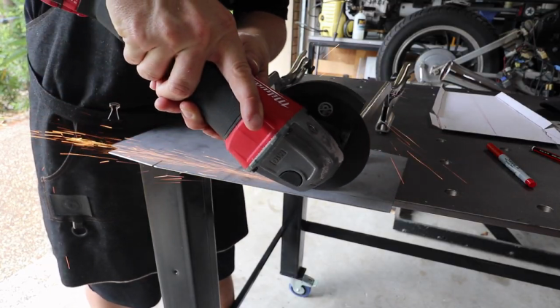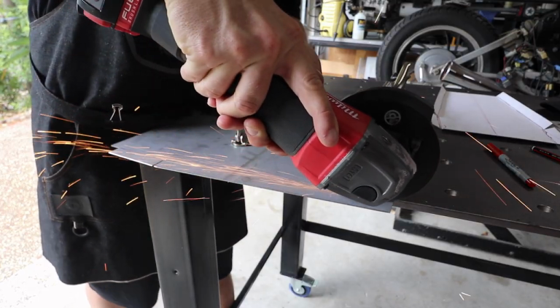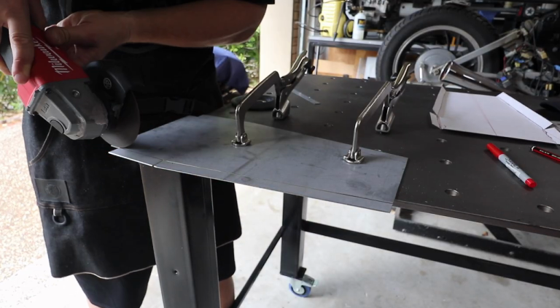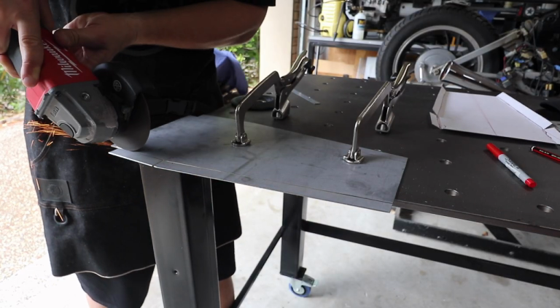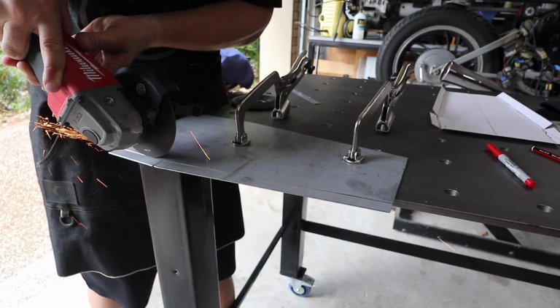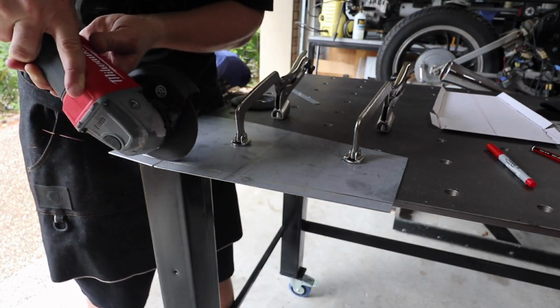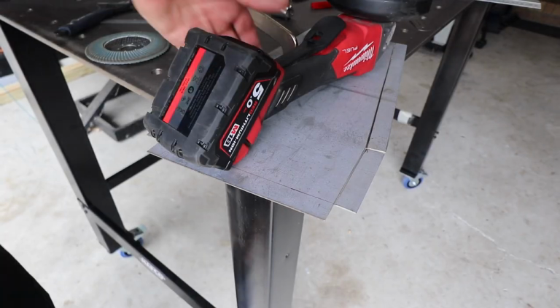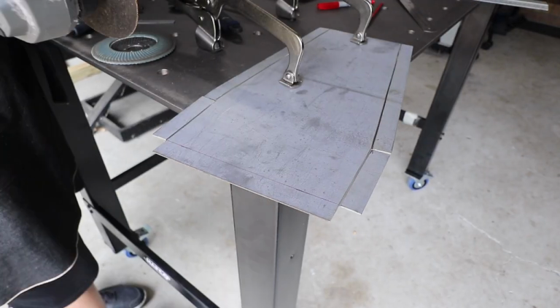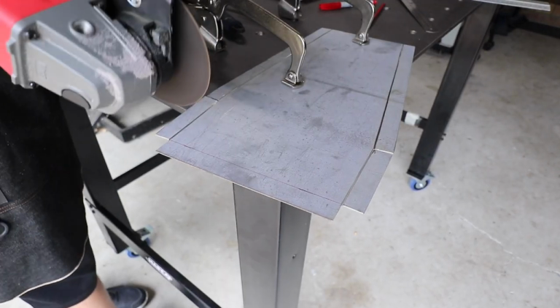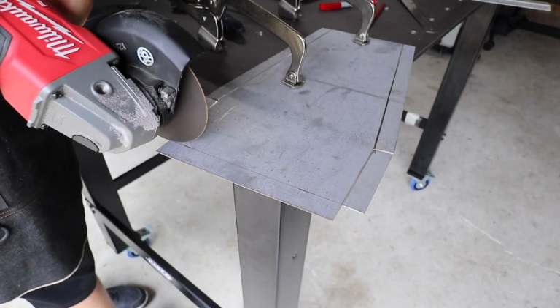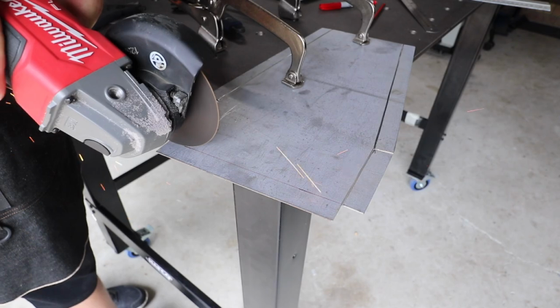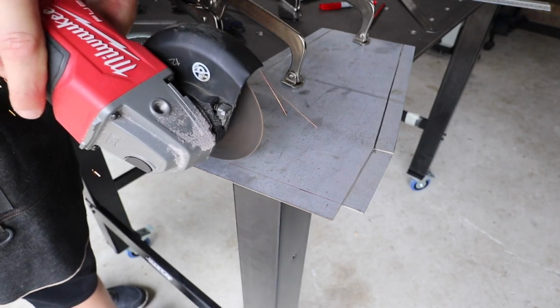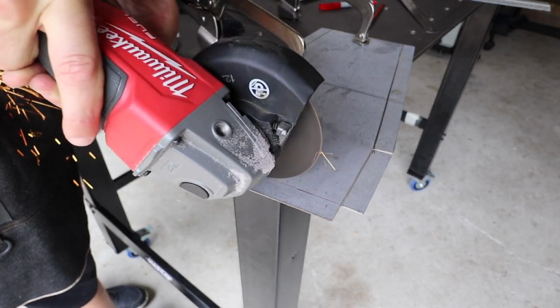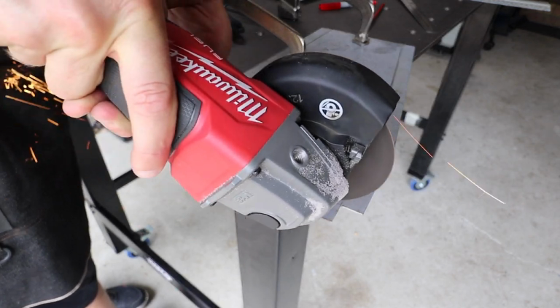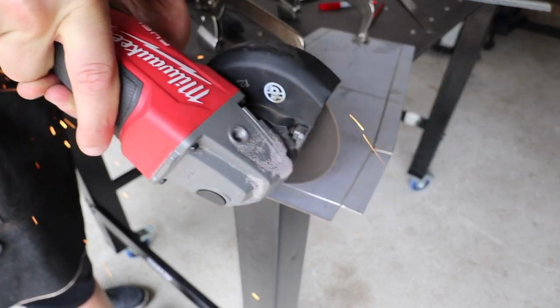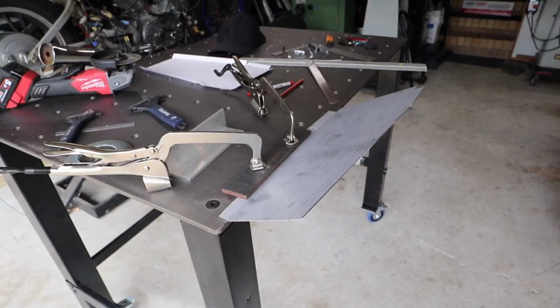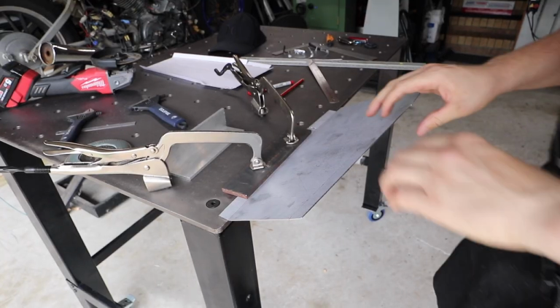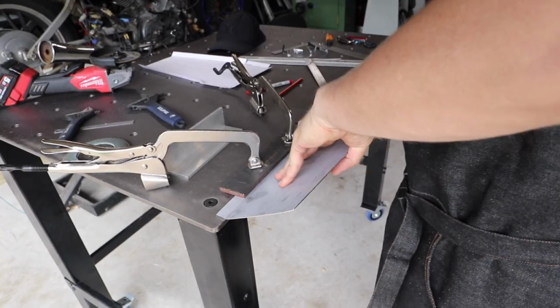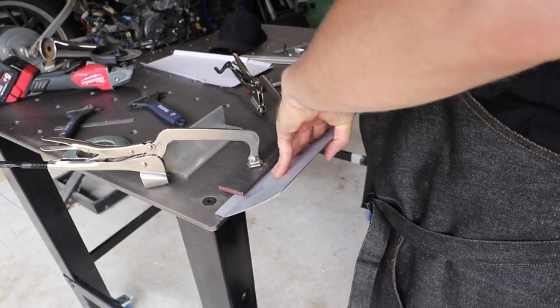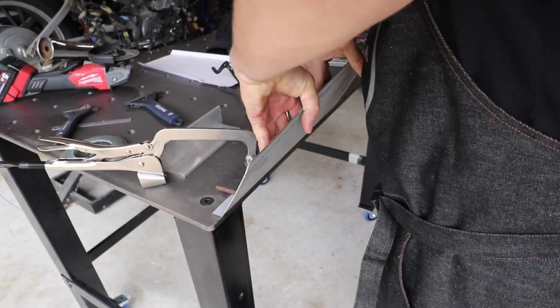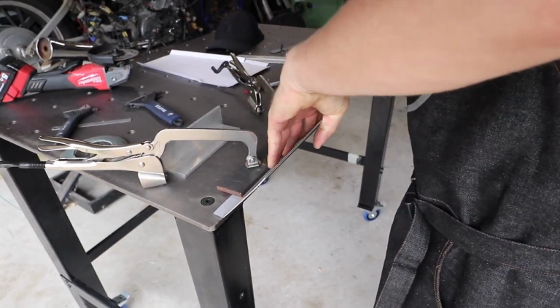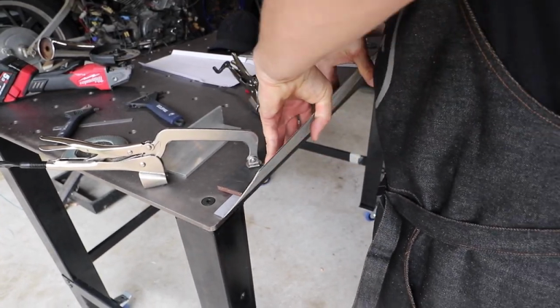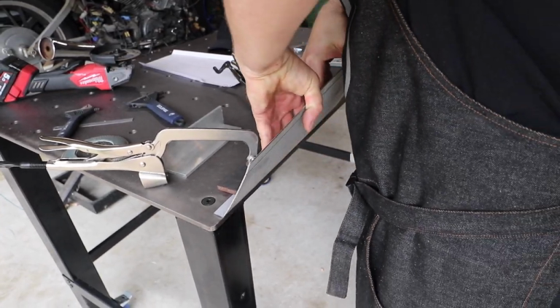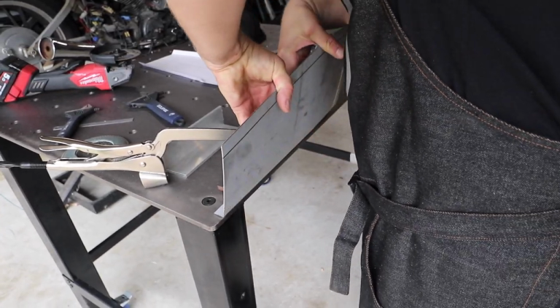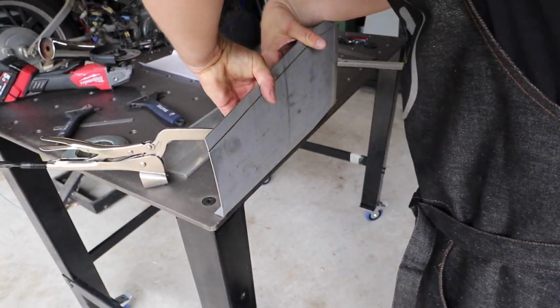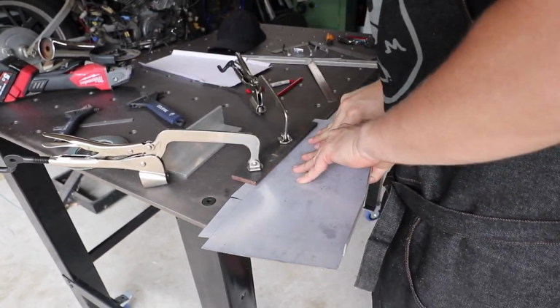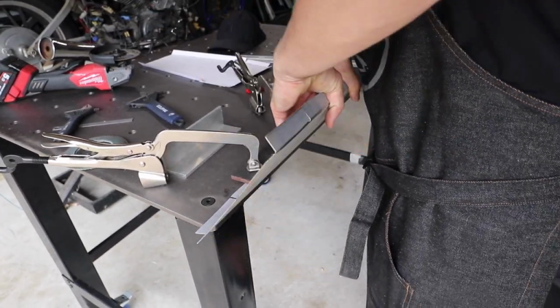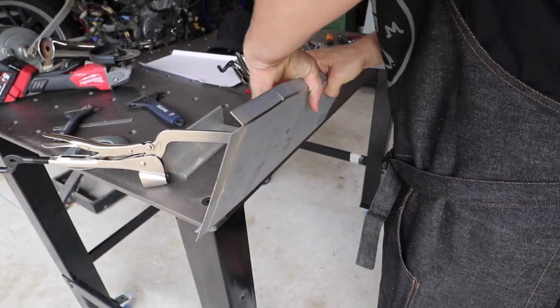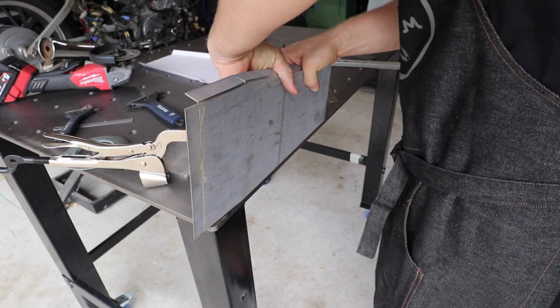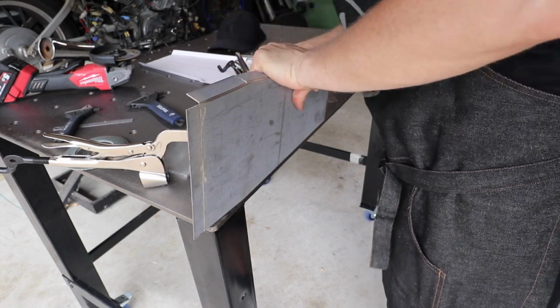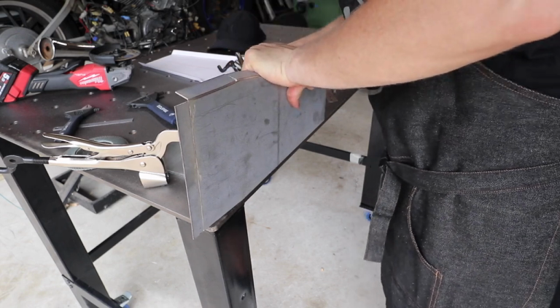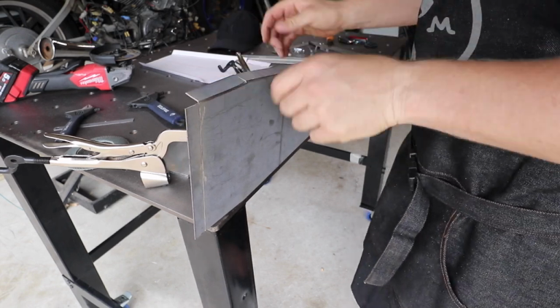If you don't own a sheet metal bender, the easiest way to do this at home is with a one mil disc on your grinder. Just score the sheet metal just enough so that it'll bend to a nice crisp line, and then you can fully weld it after.